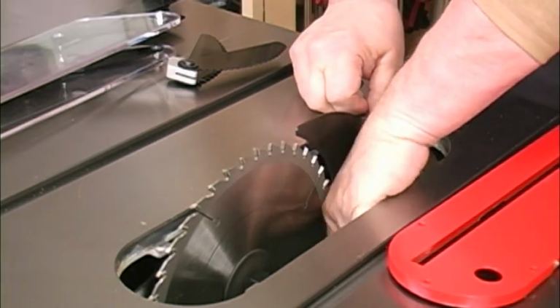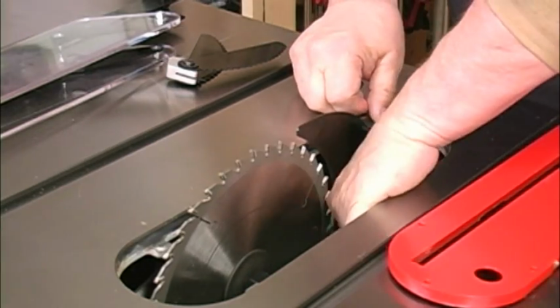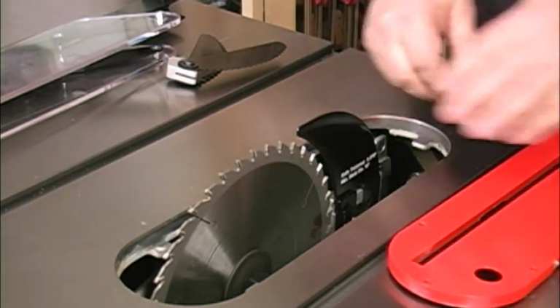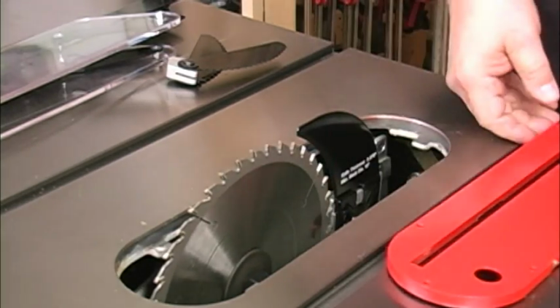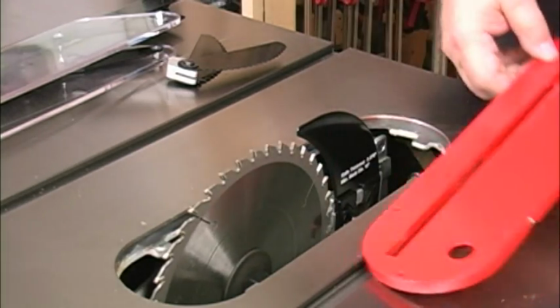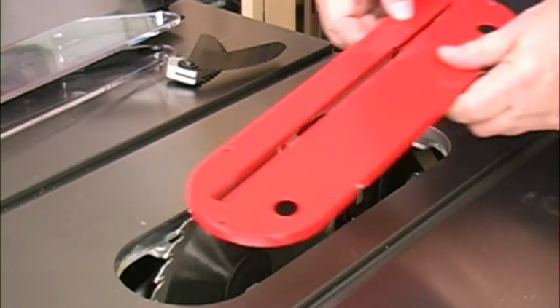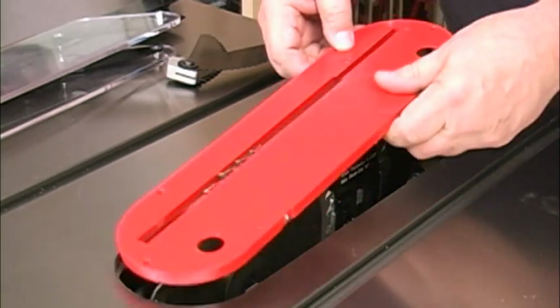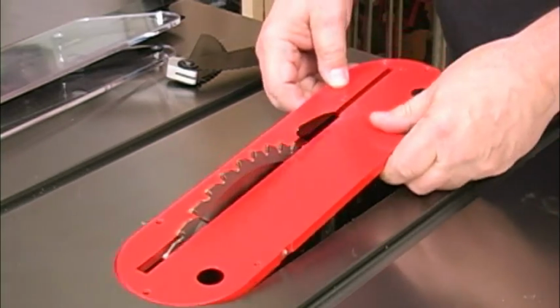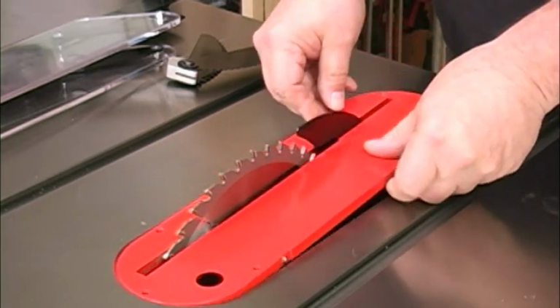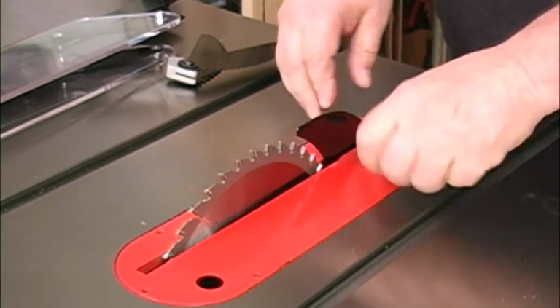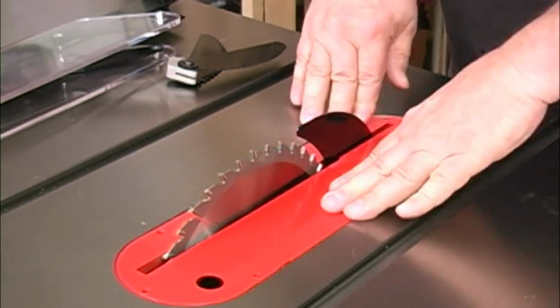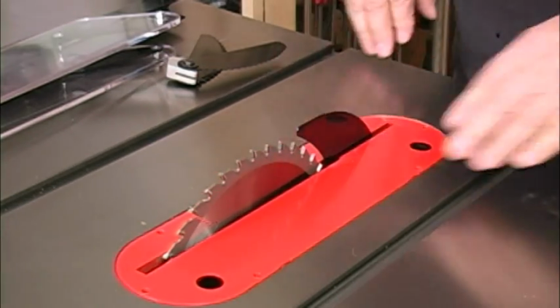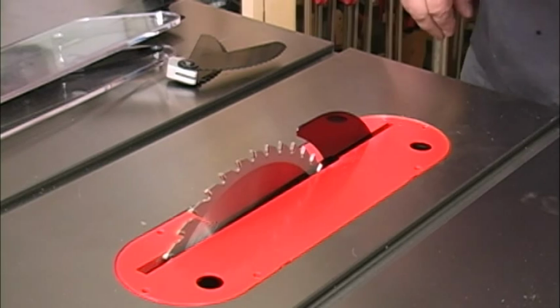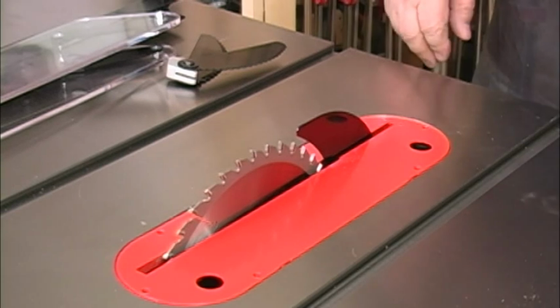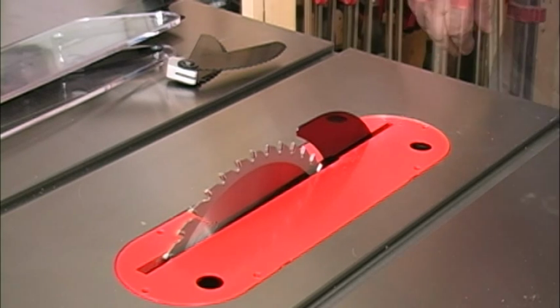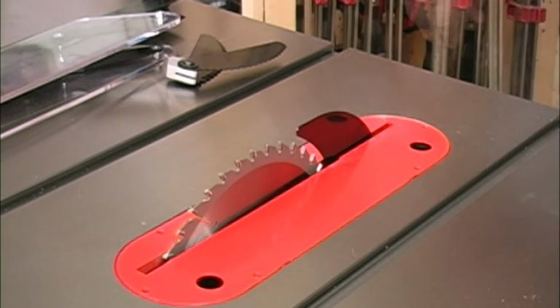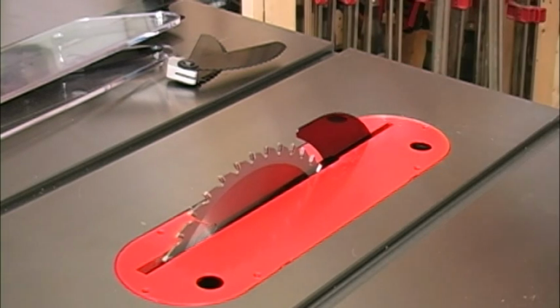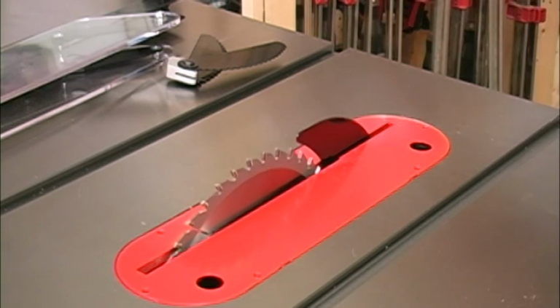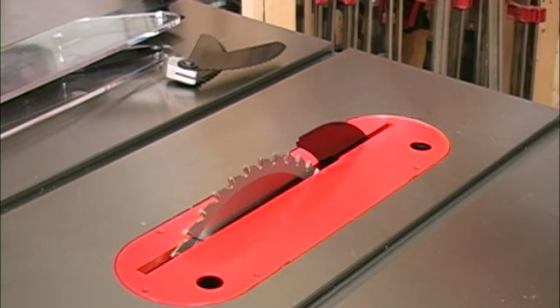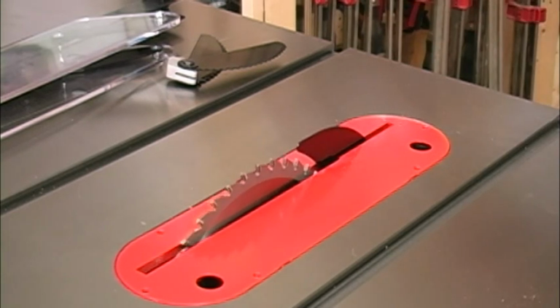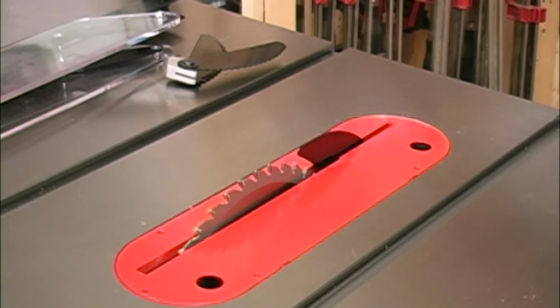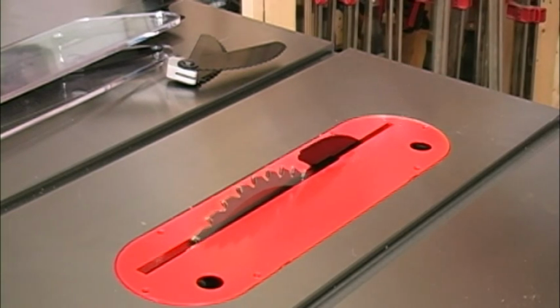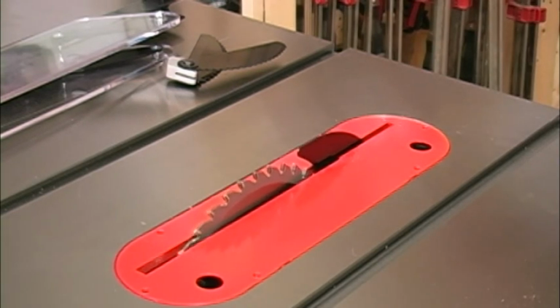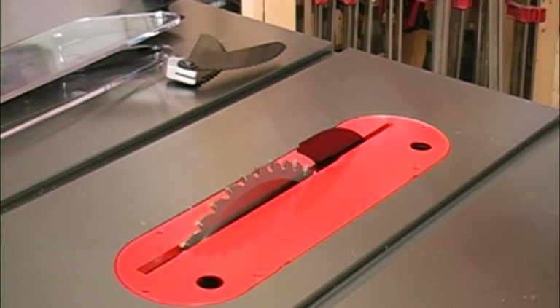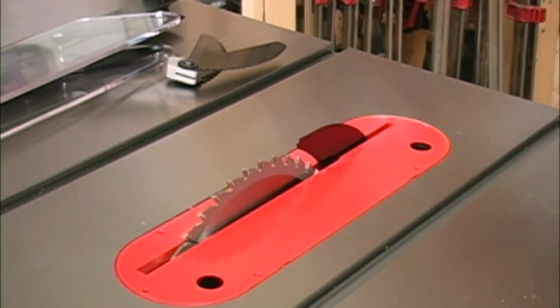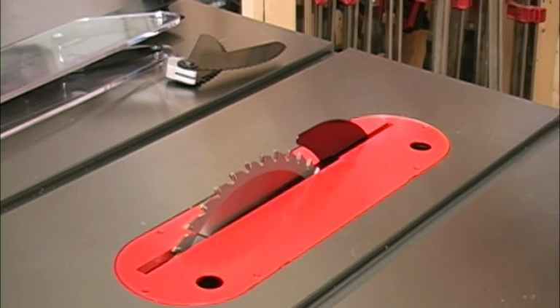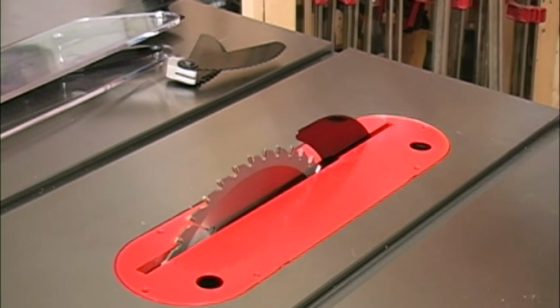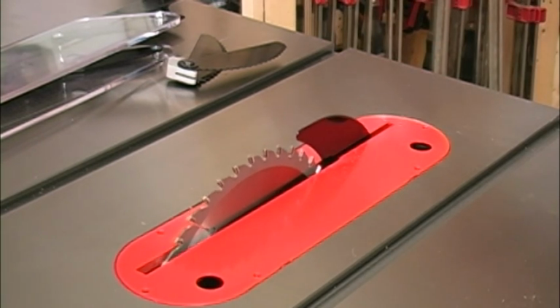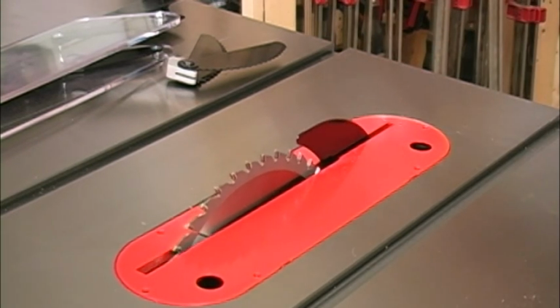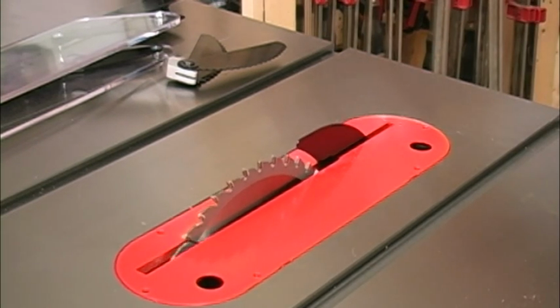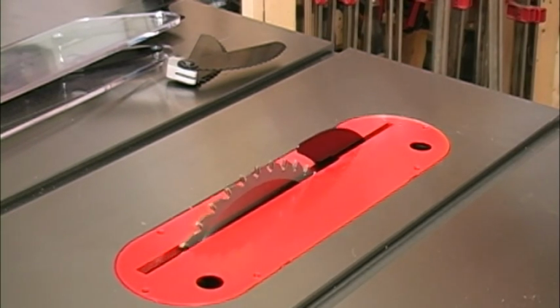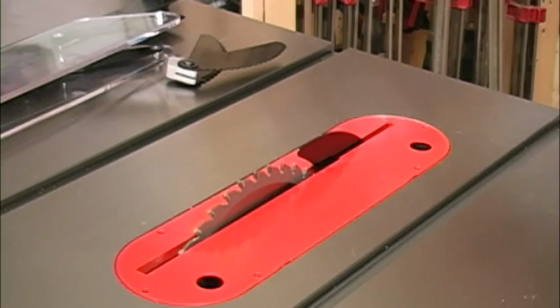Because the riving knife and splitter are mounted directly to the trunnion, they follow the blade up and down when you make changes. Naturally, they also follow the blade into bevel settings.